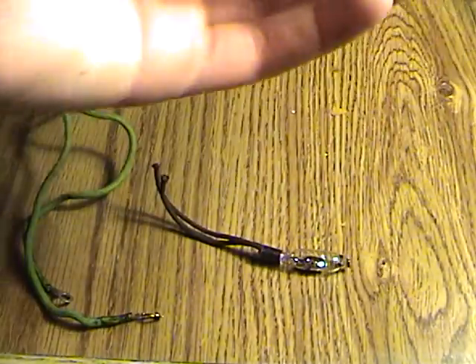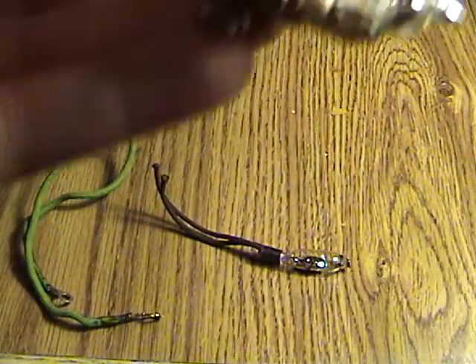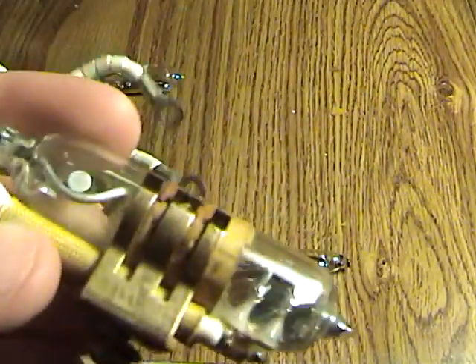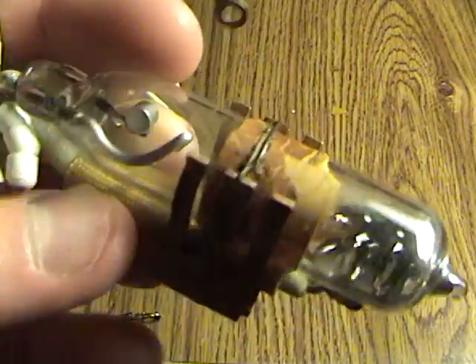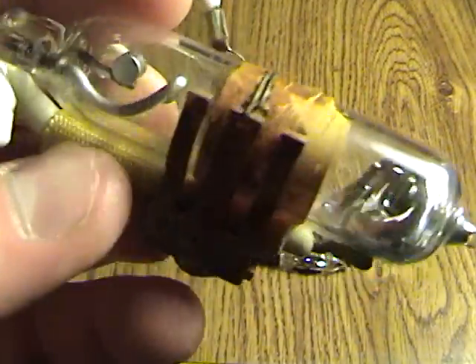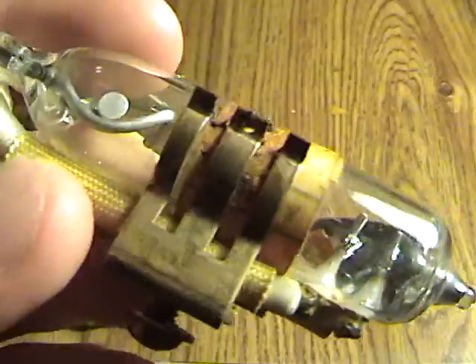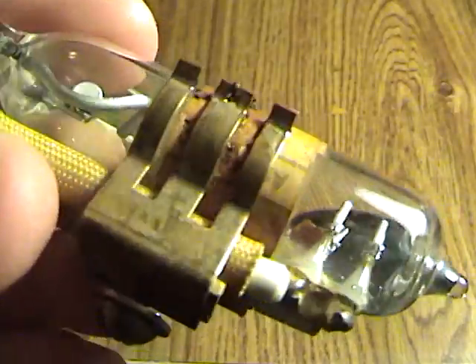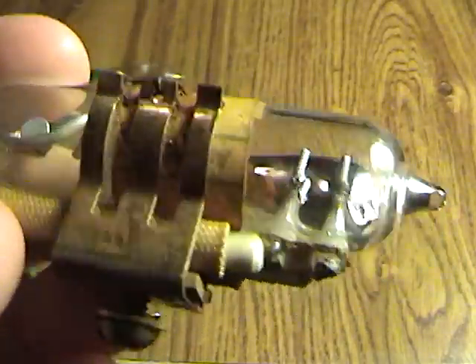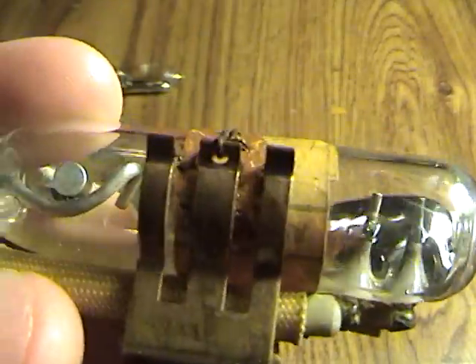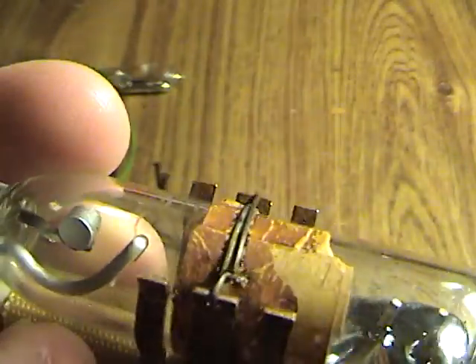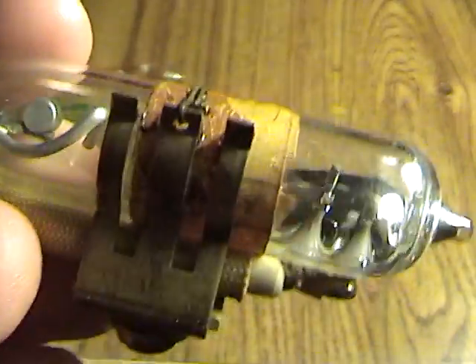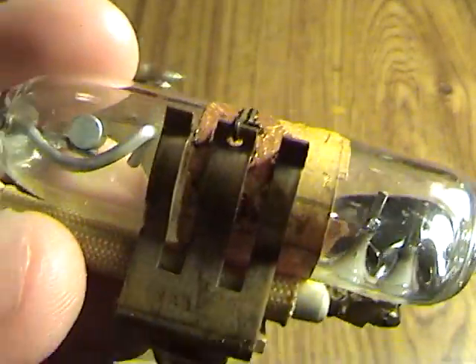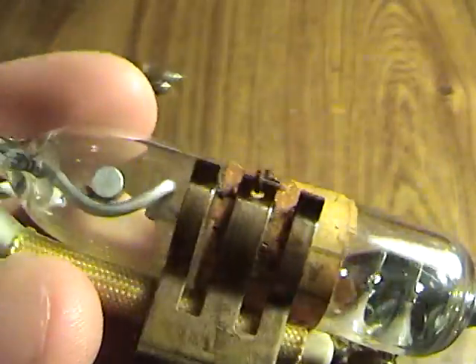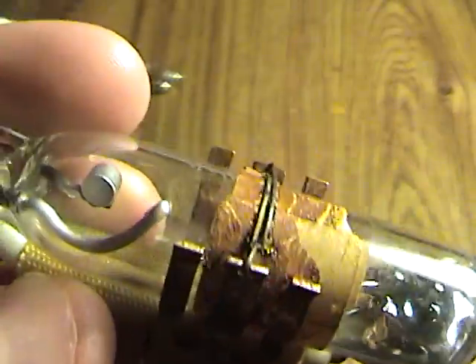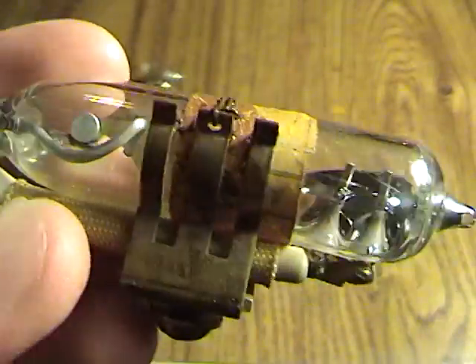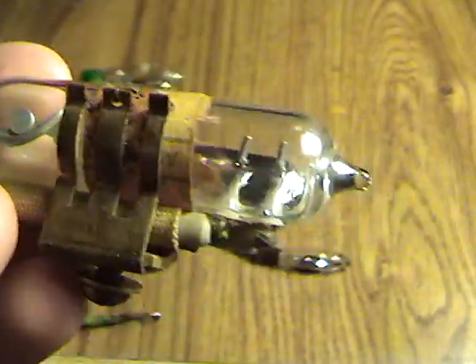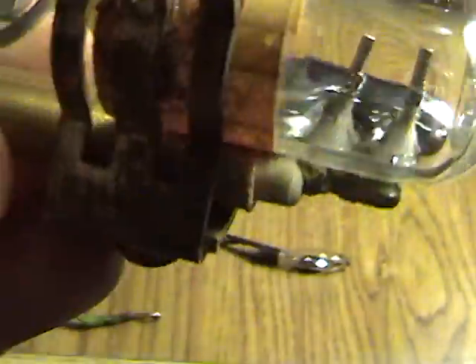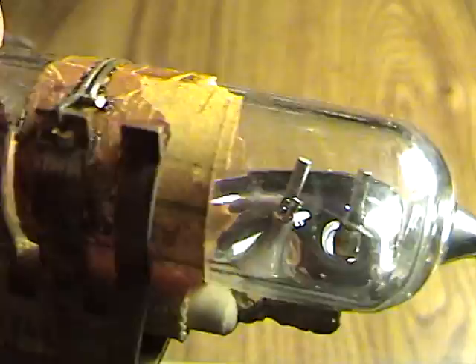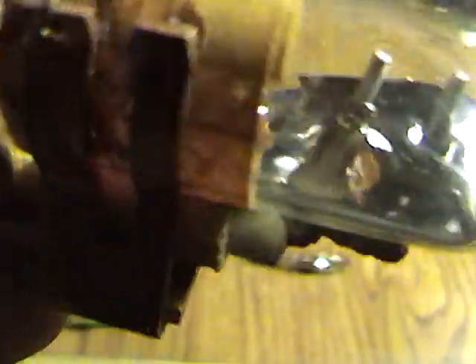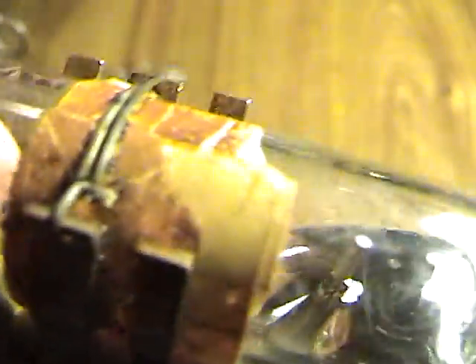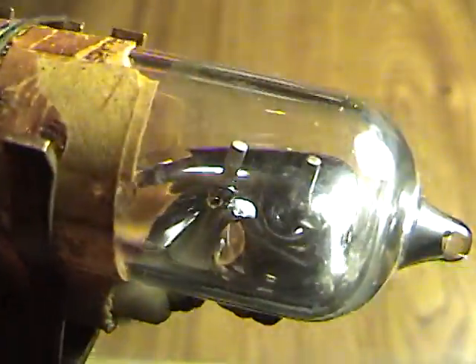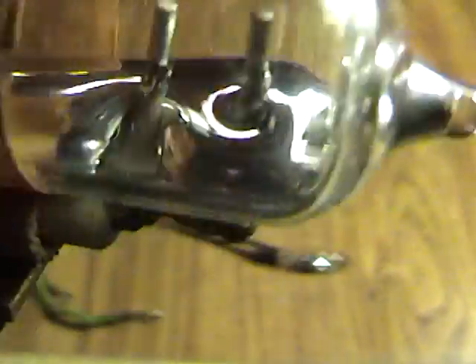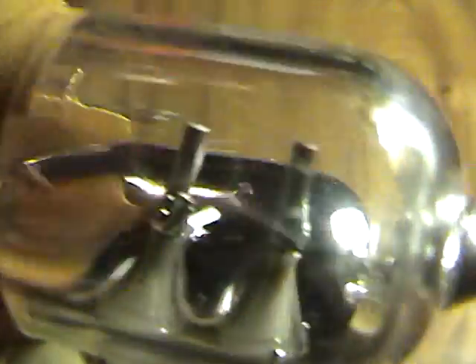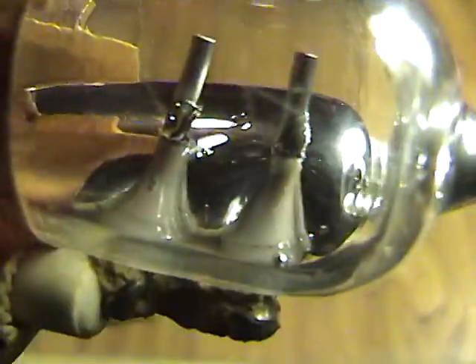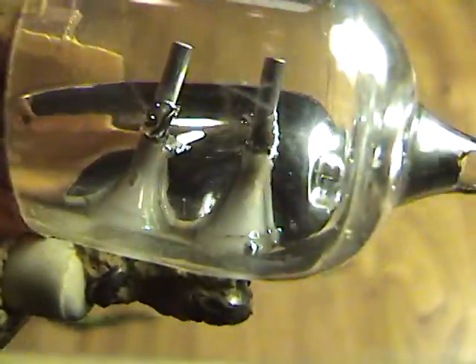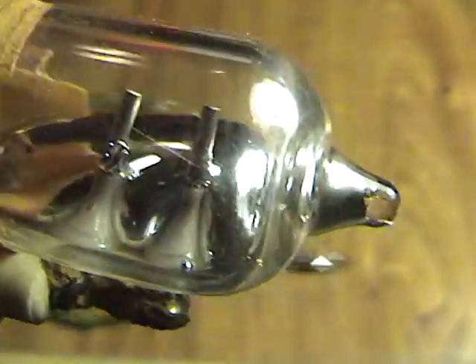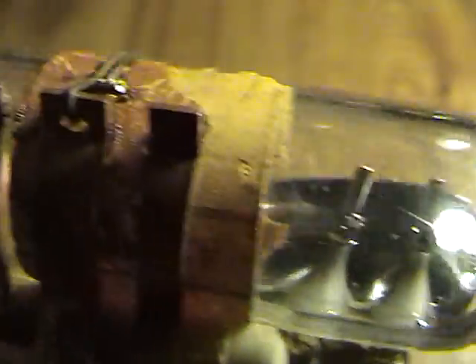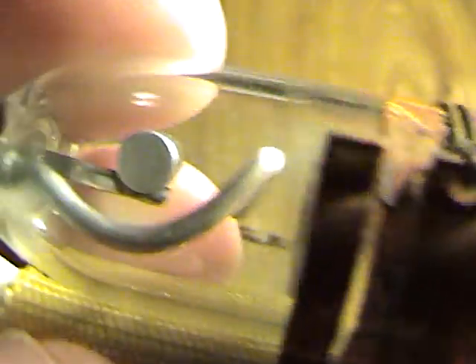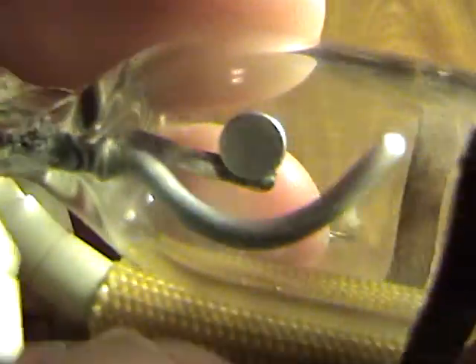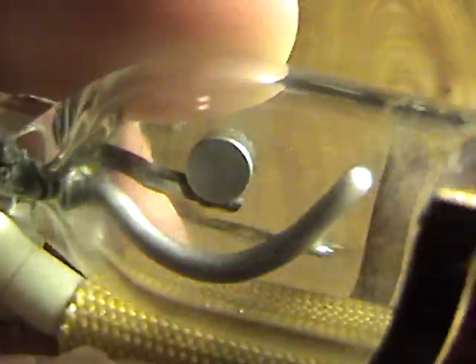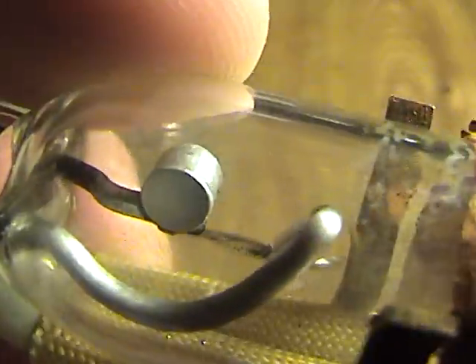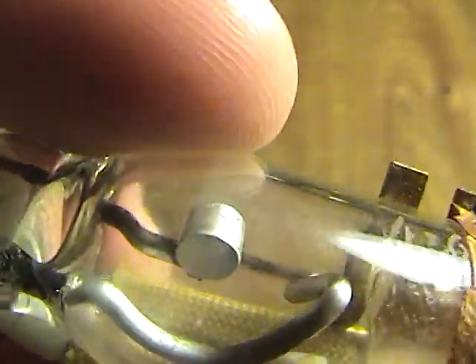And this one is probably my favorite because it's so unique. Like I said, it has four contacts — those two there and those two there.